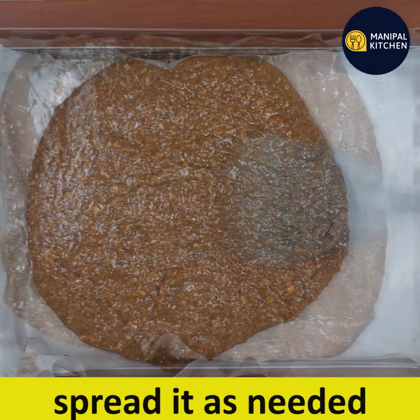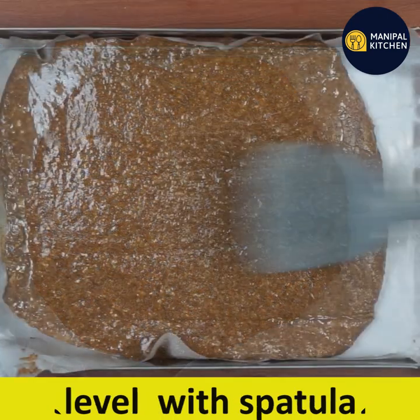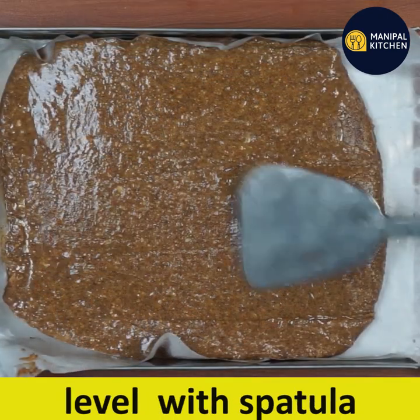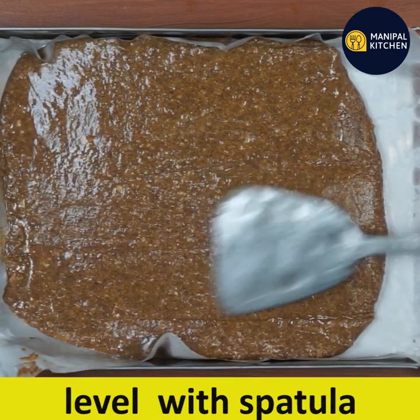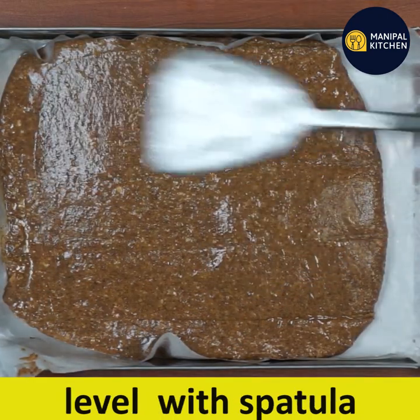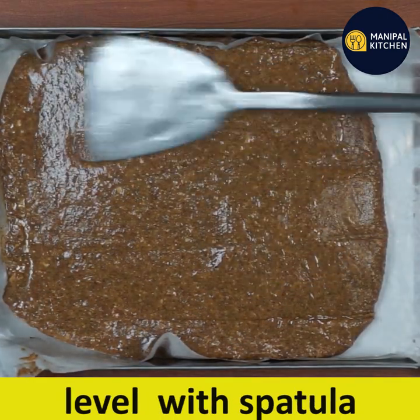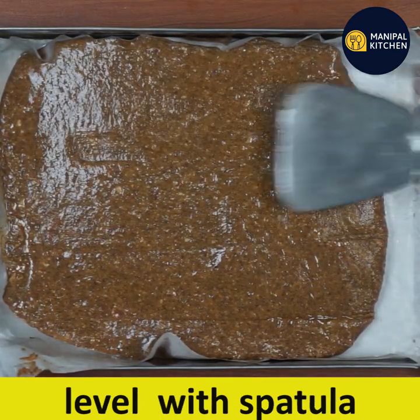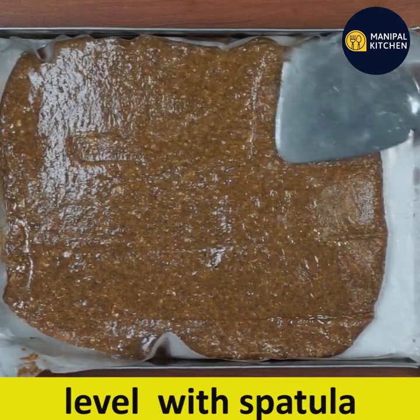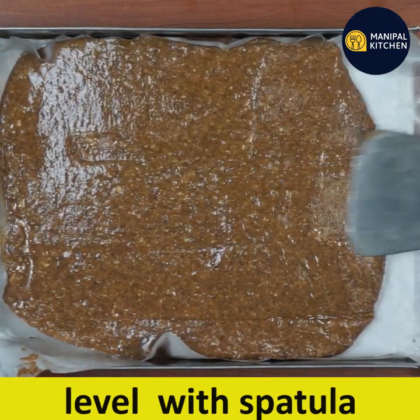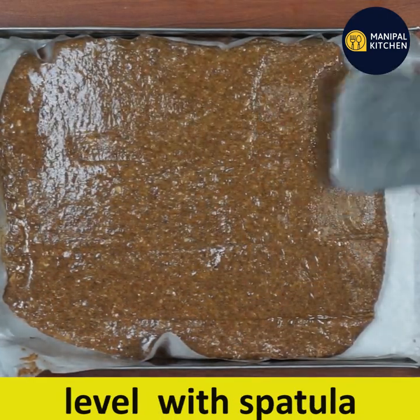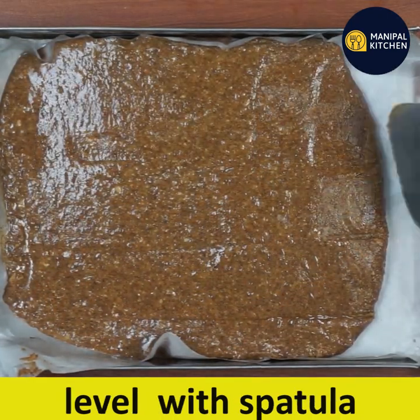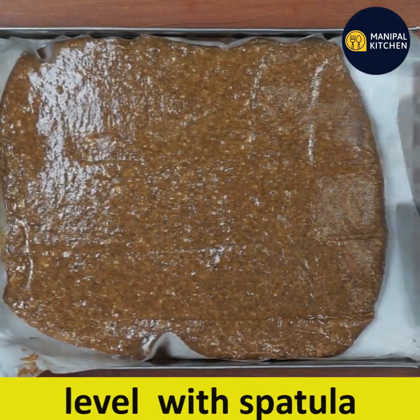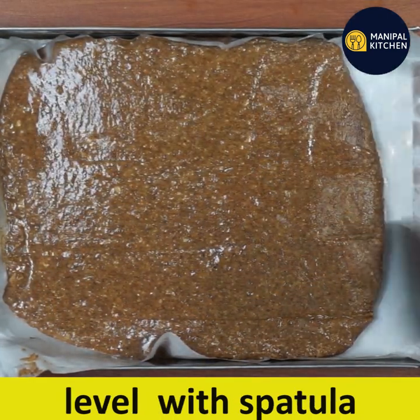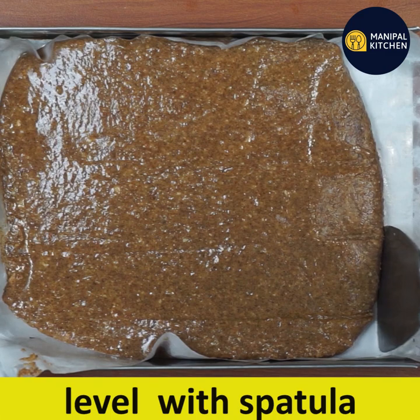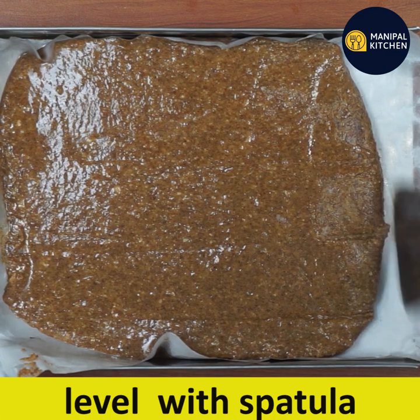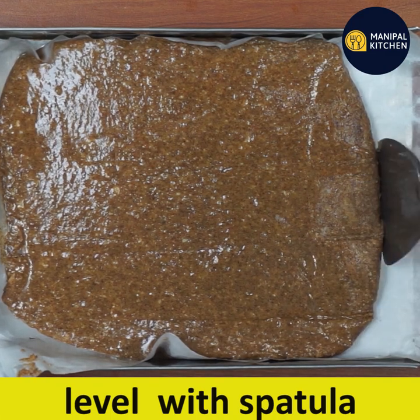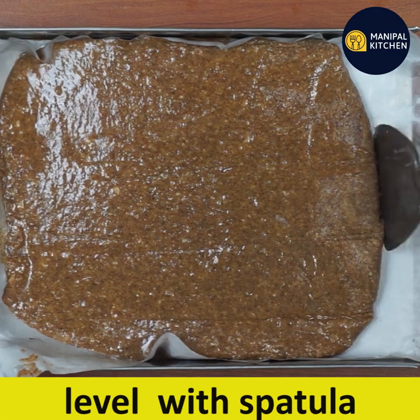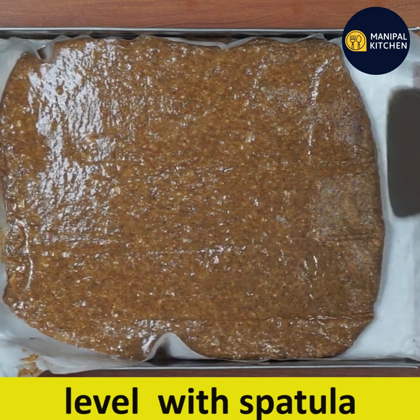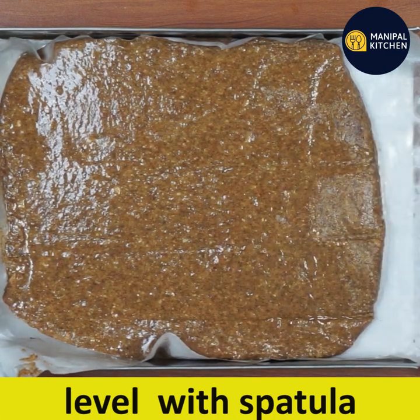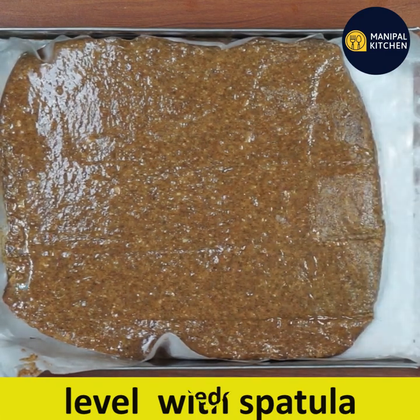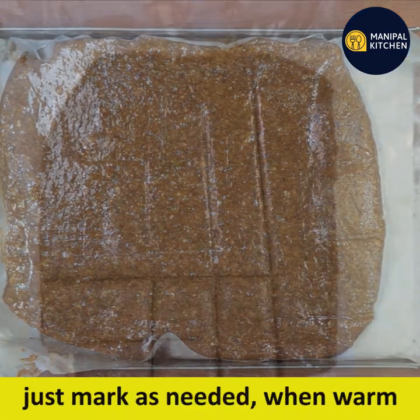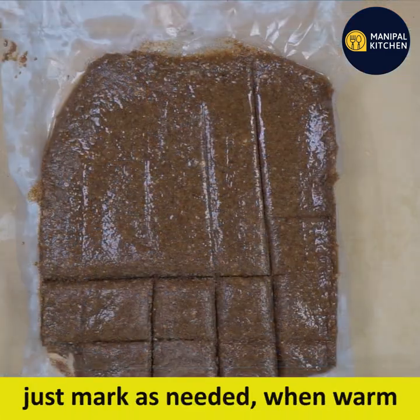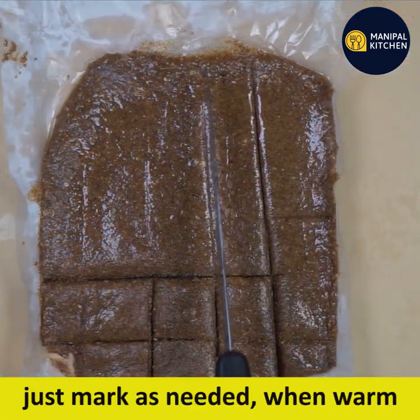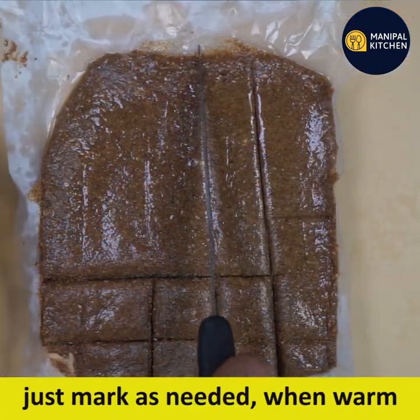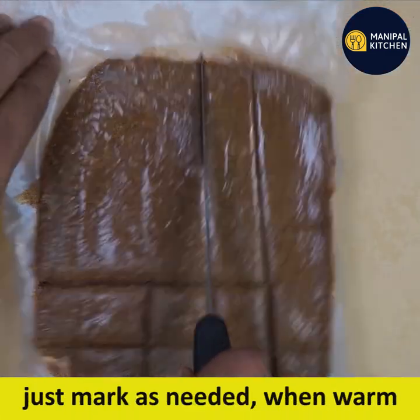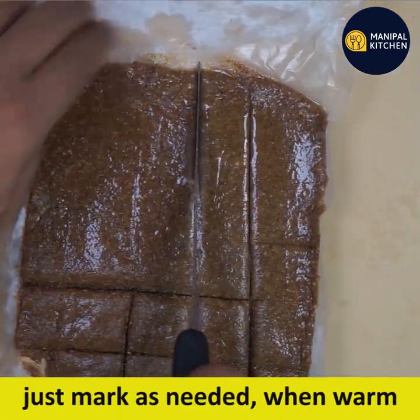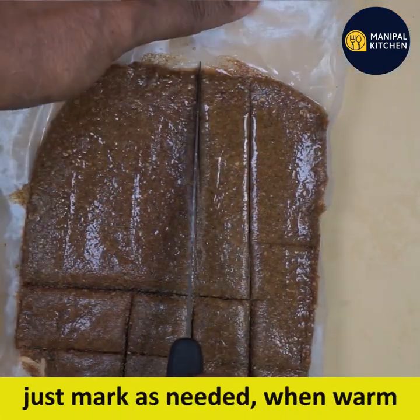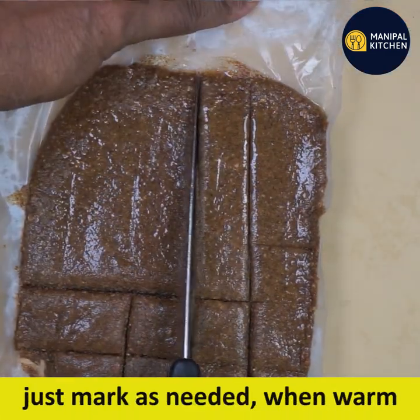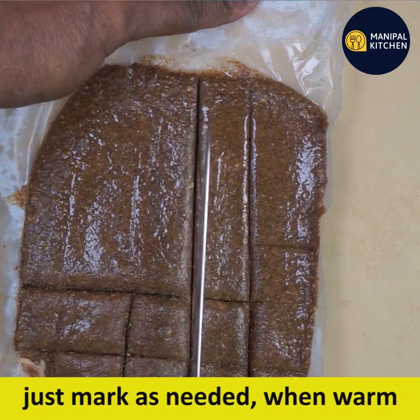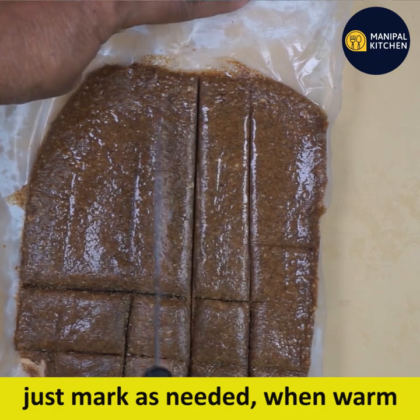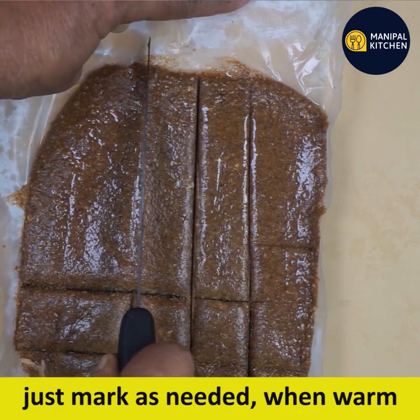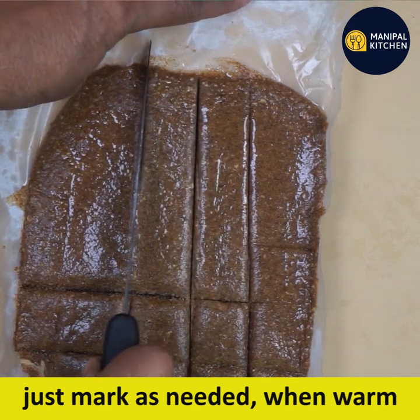Mix it all together into a consistent powder. While still warm, you can cut them as much as you want.